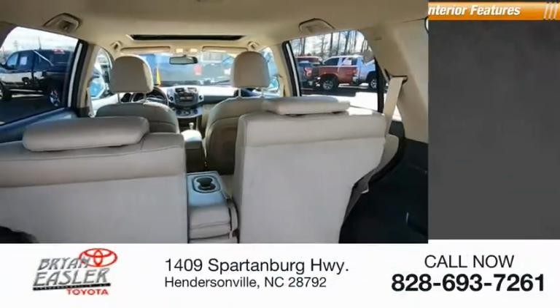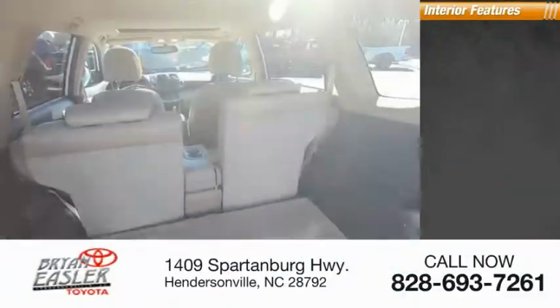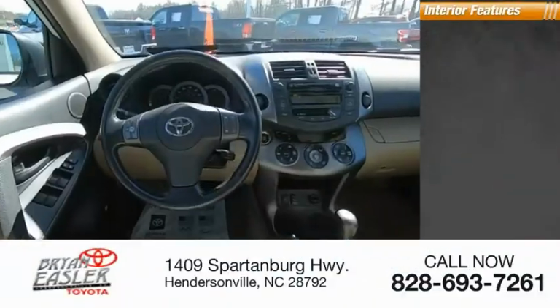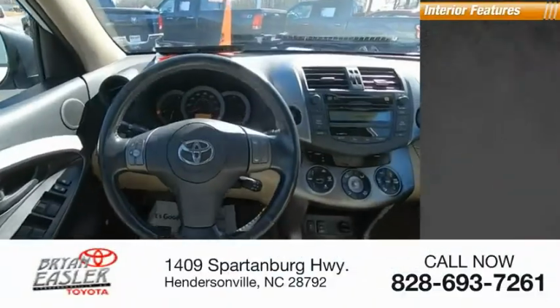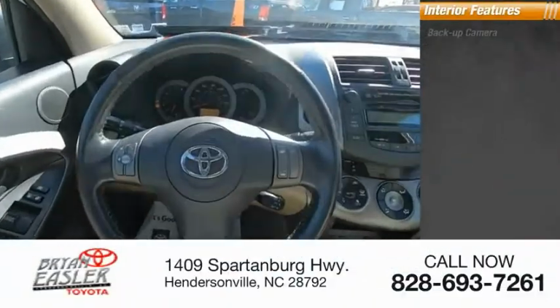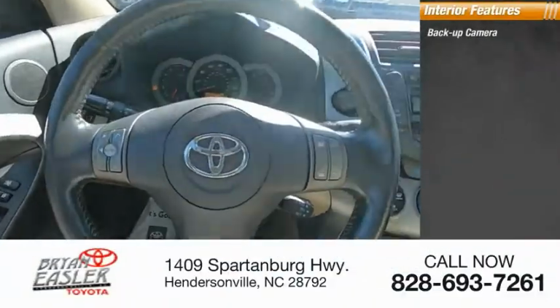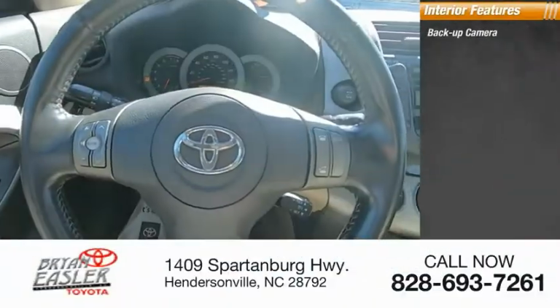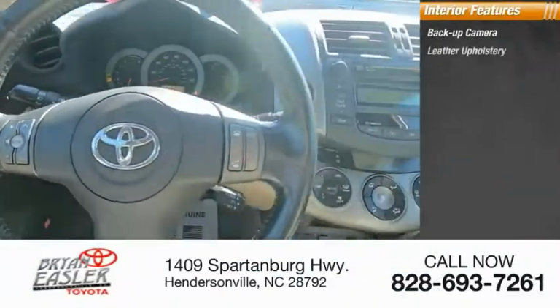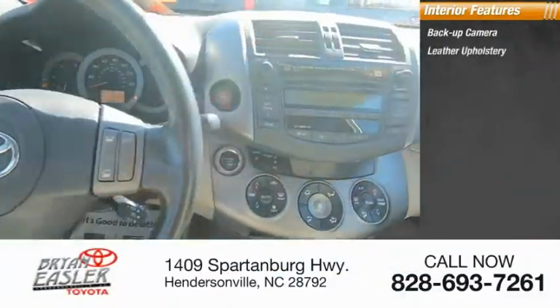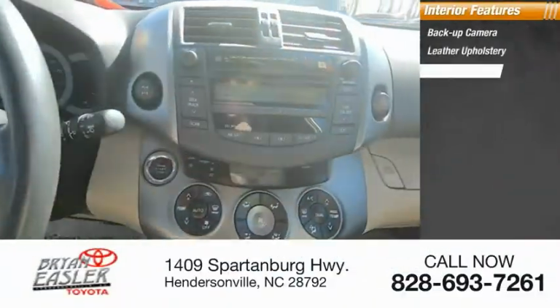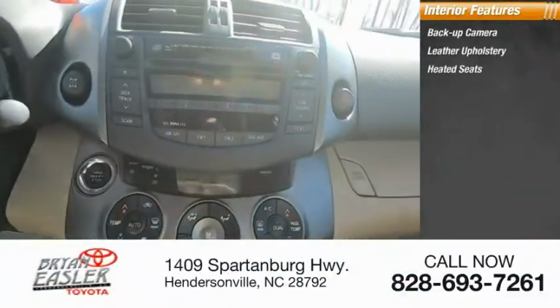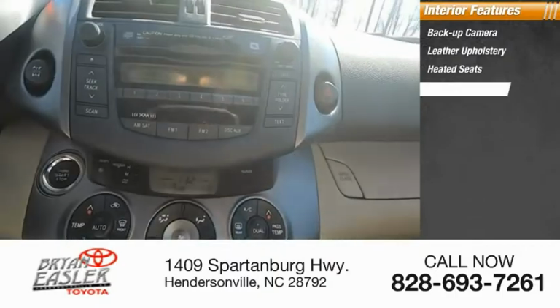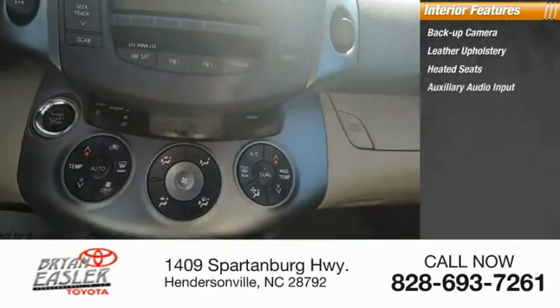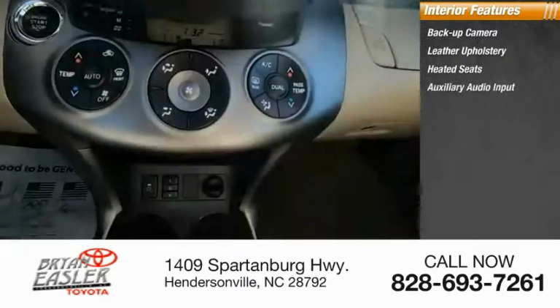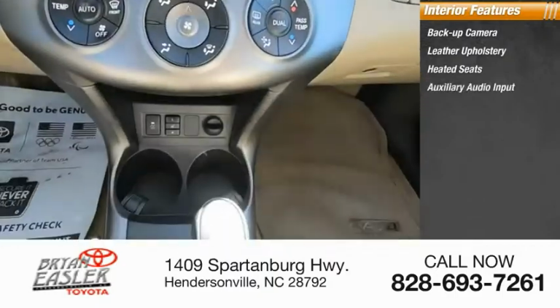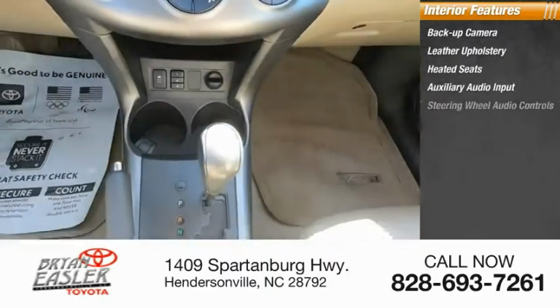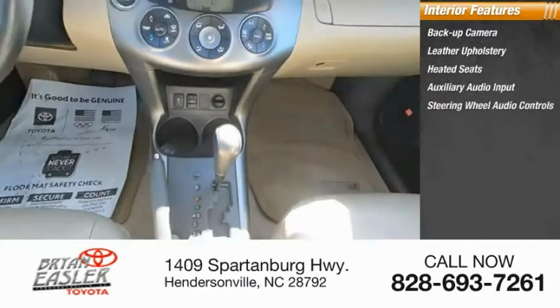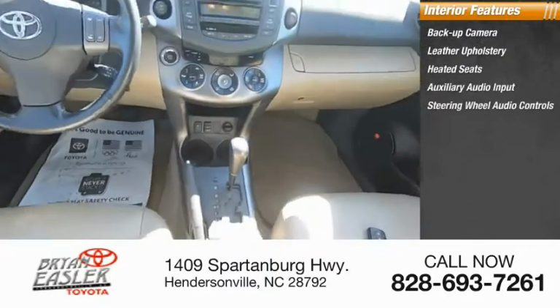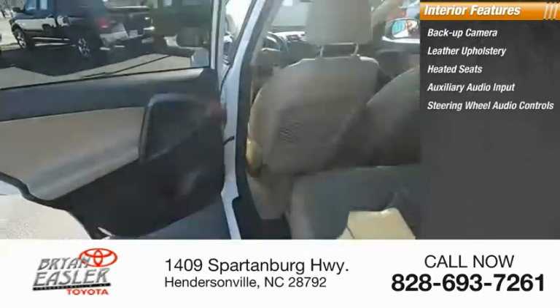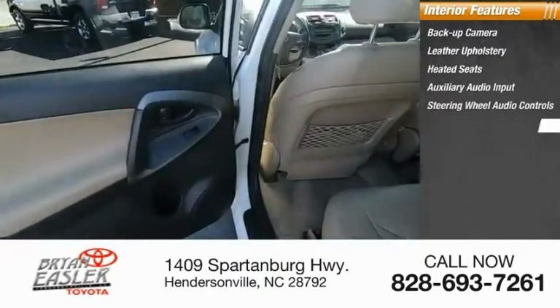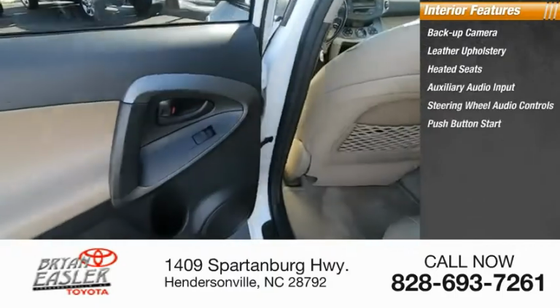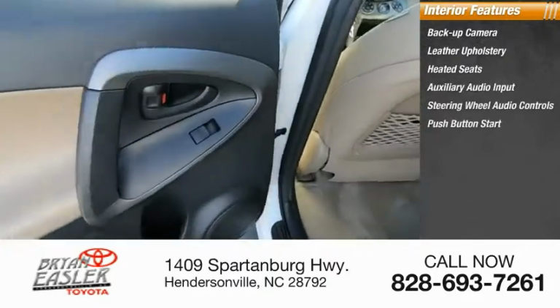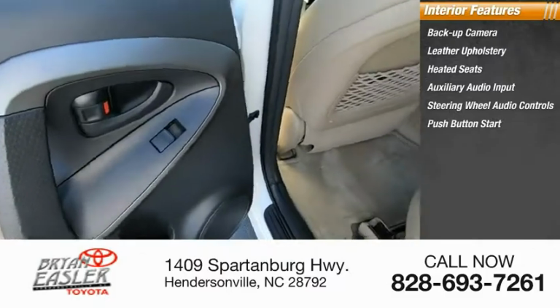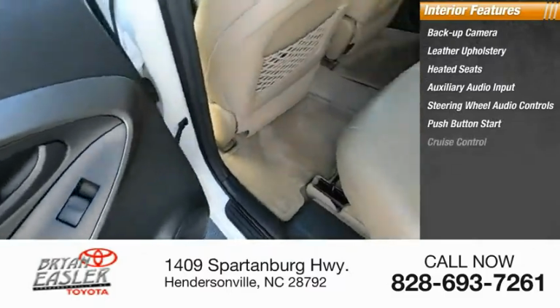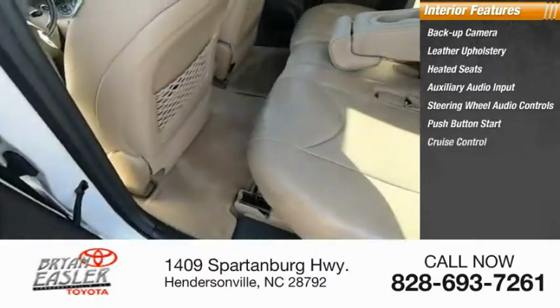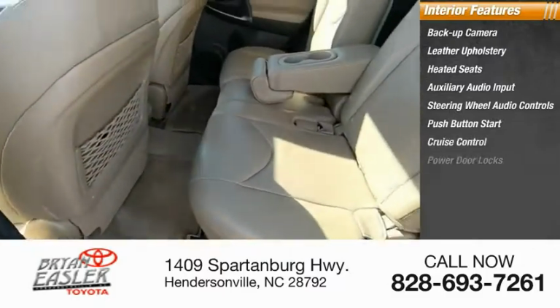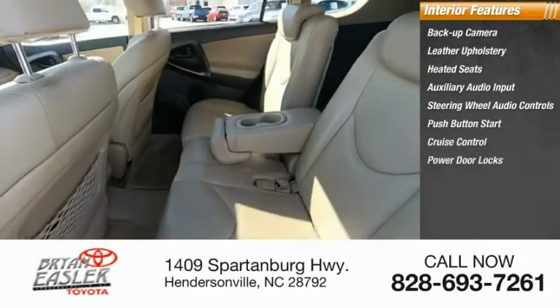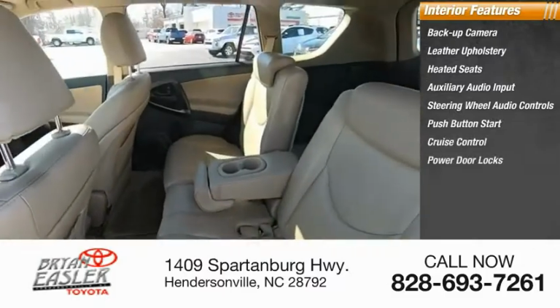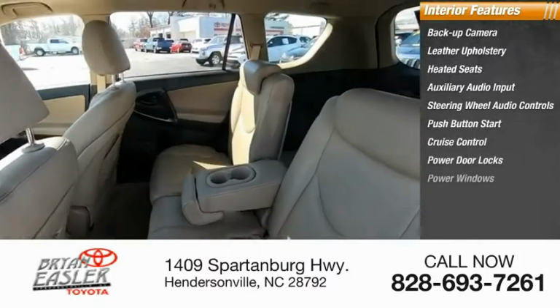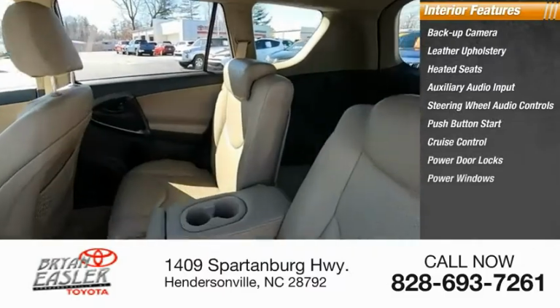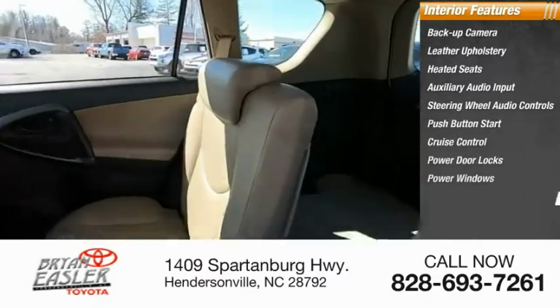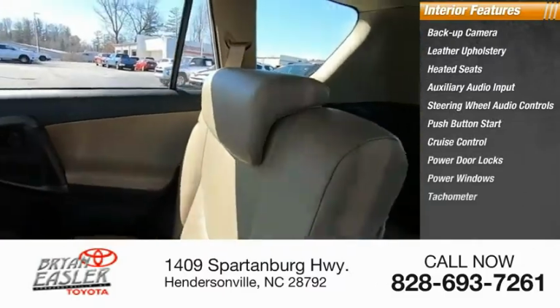Inside you'll find a backup camera, leather upholstery, heated seats, auxiliary audio input, steering wheel audio controls, push-button start, cruise control, power door locks, power windows, and tachometer.